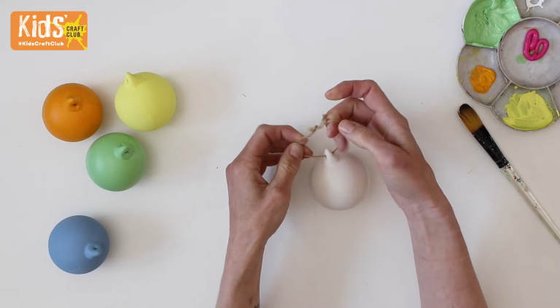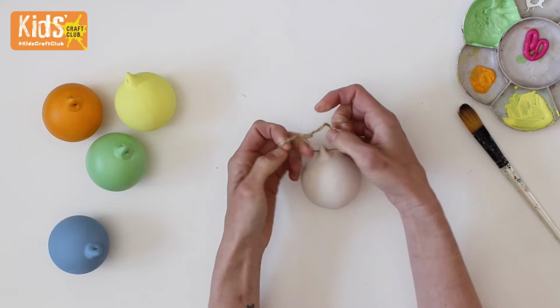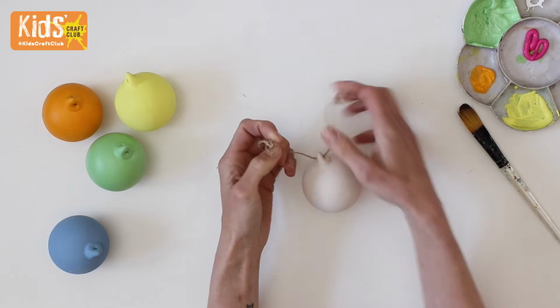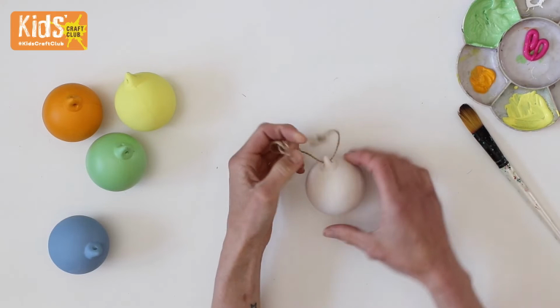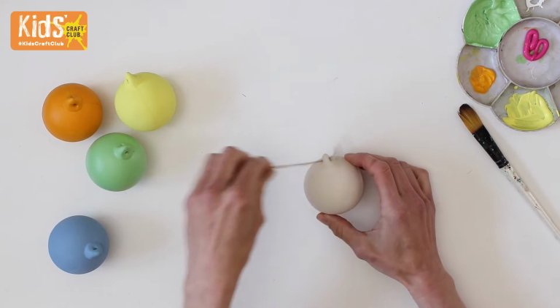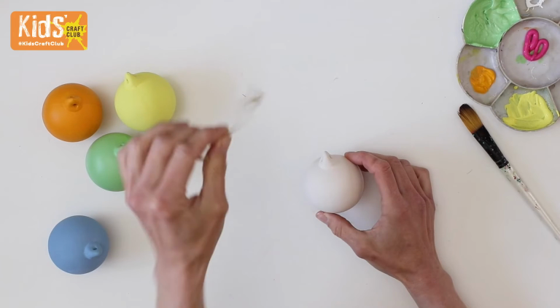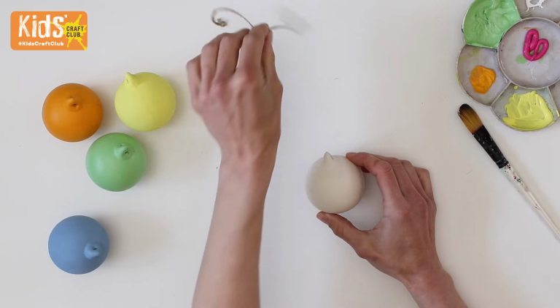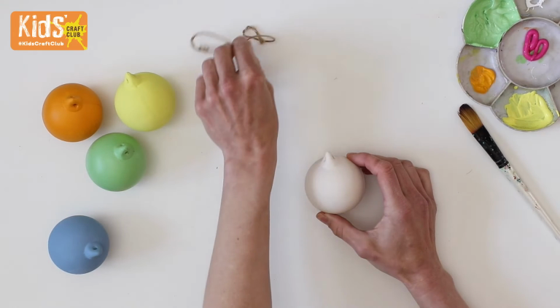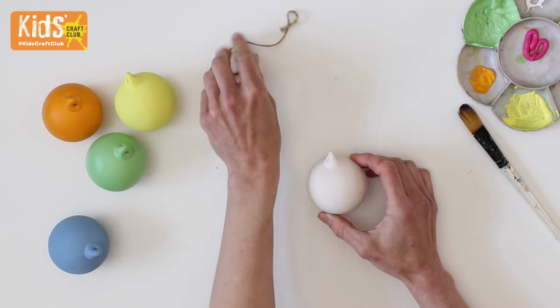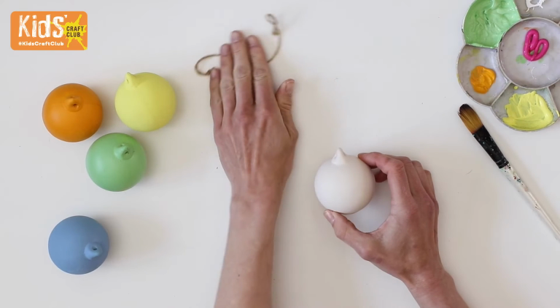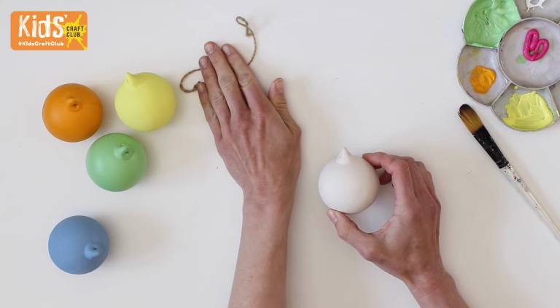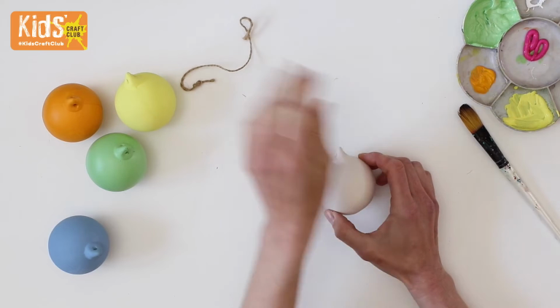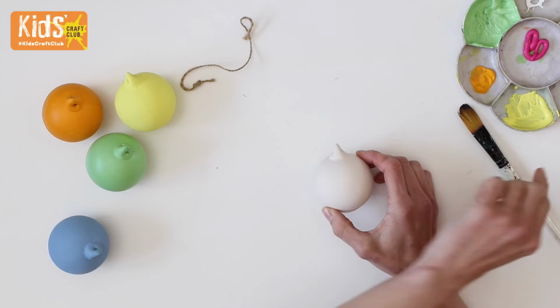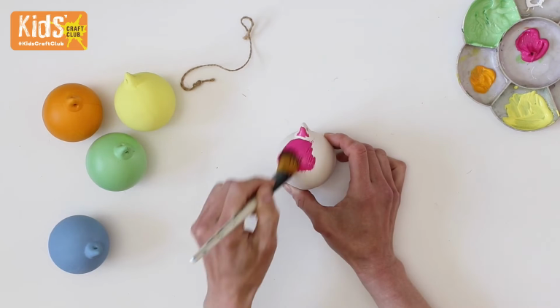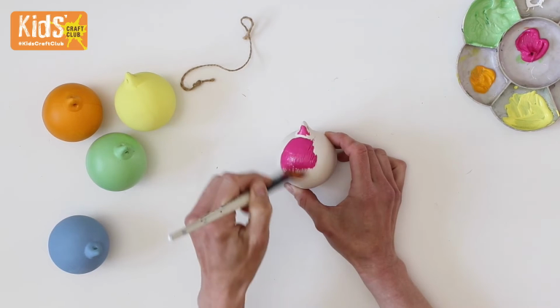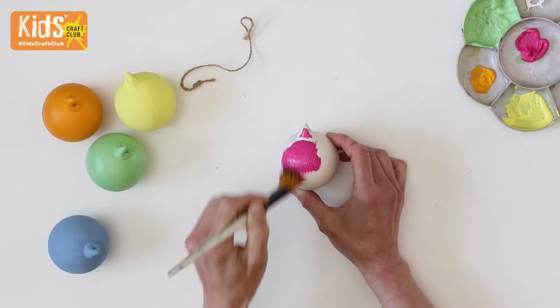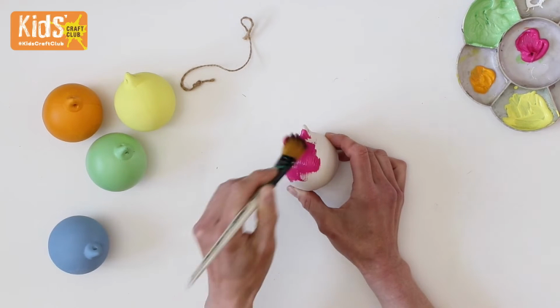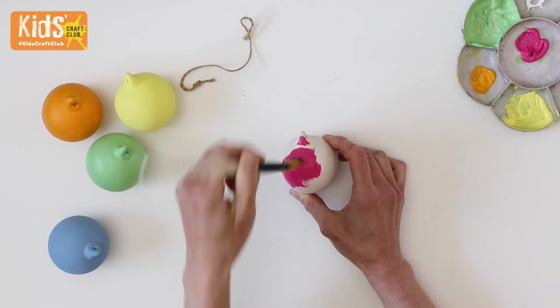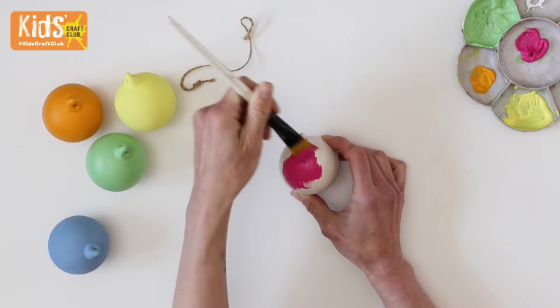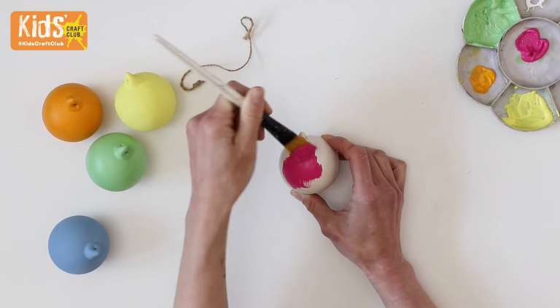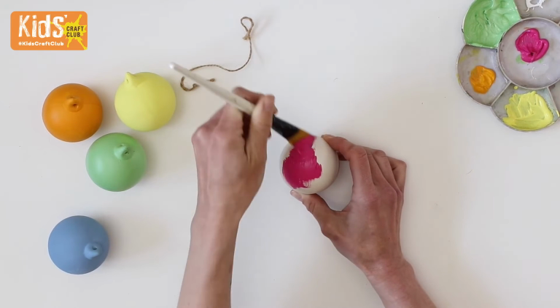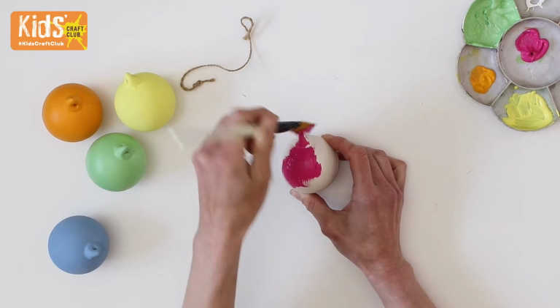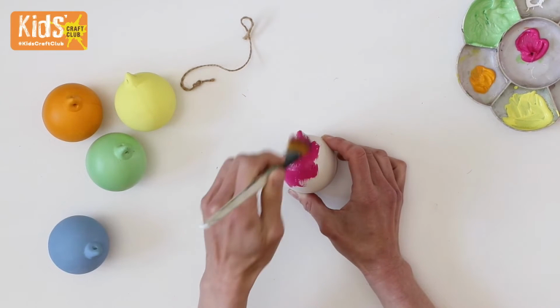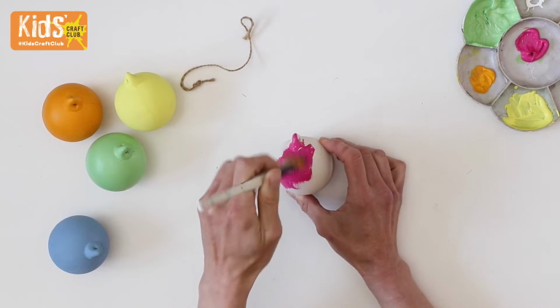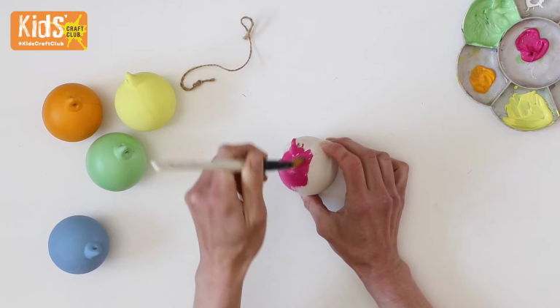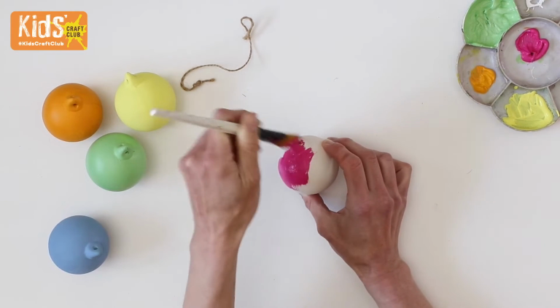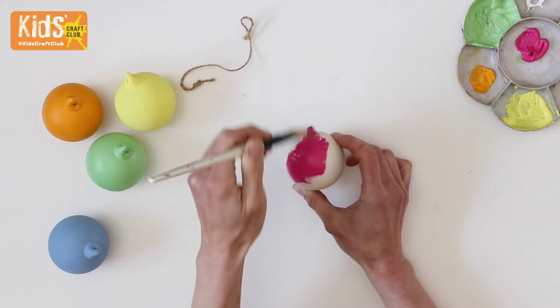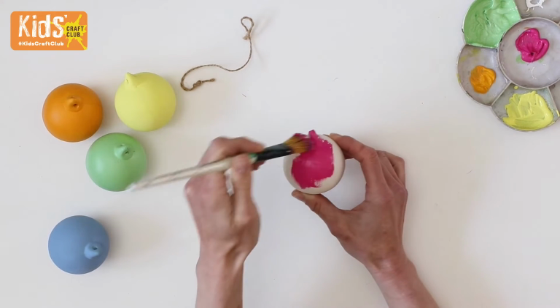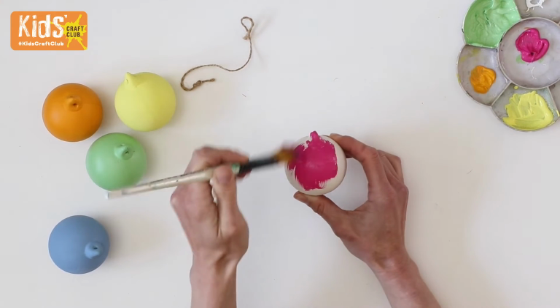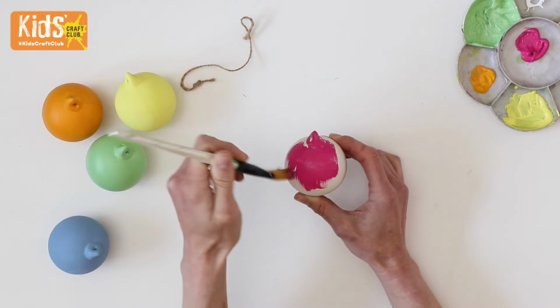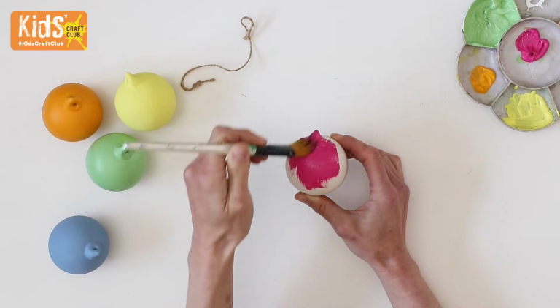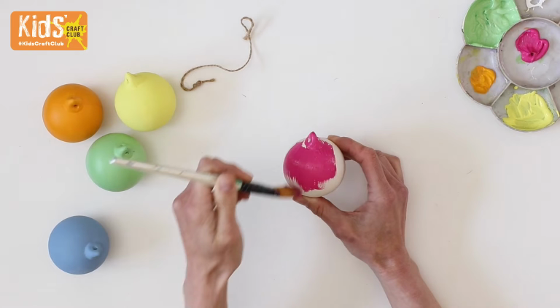Start by removing the string from the baubles so that they are easier to paint. Then add the base colour for each of the baubles. We've painted ours yellow, green, orange, blue, and pink.